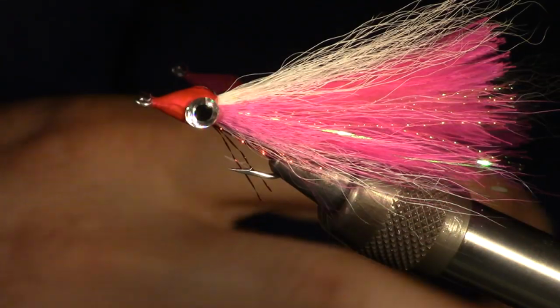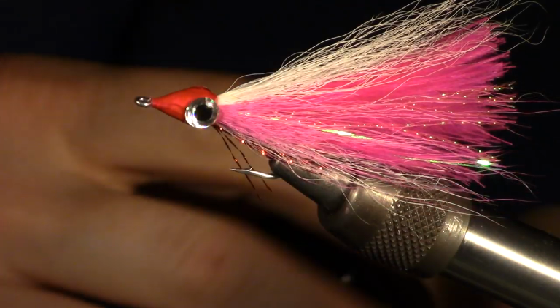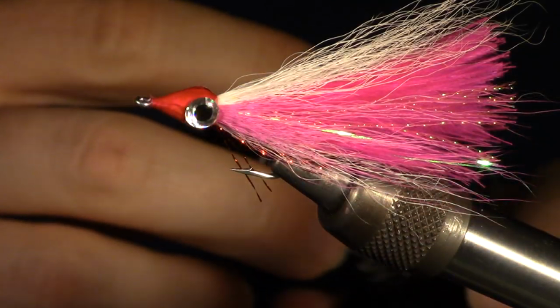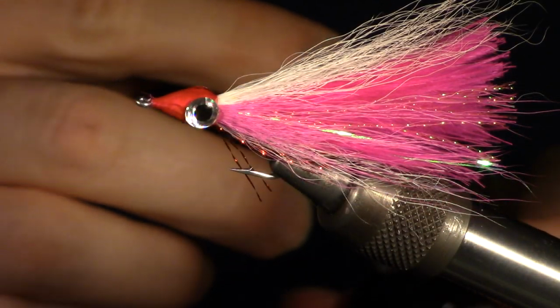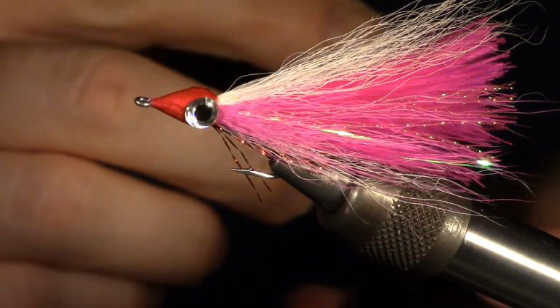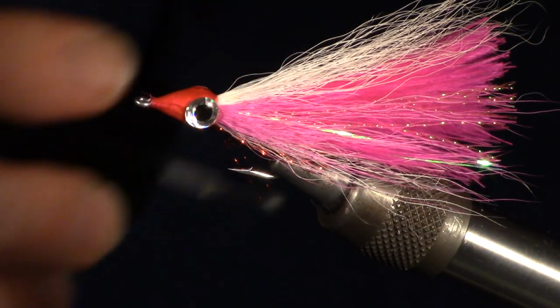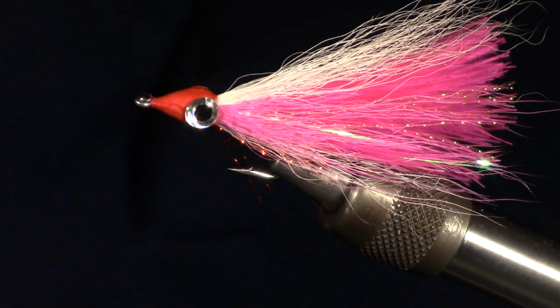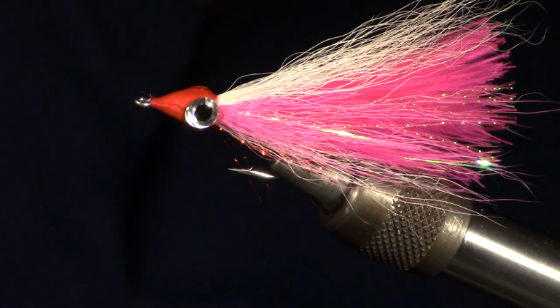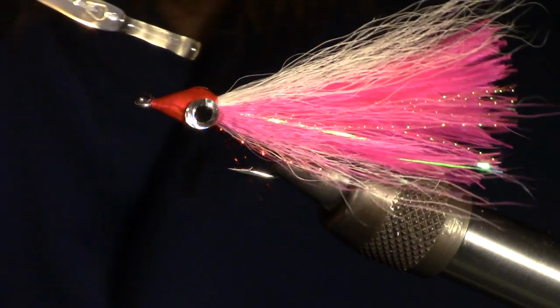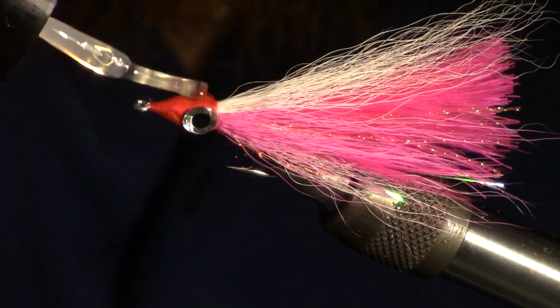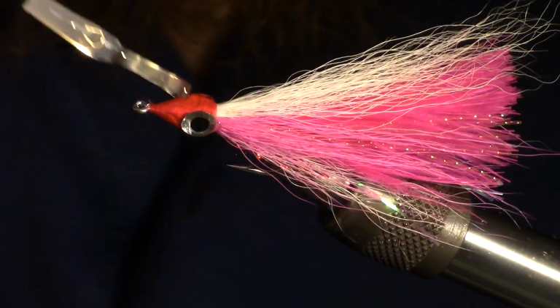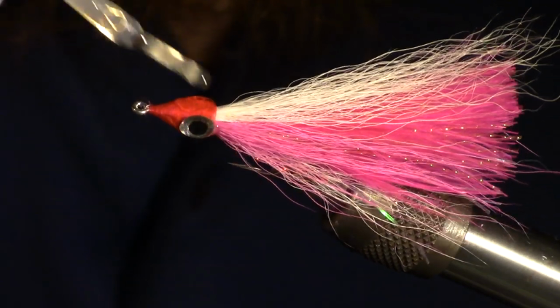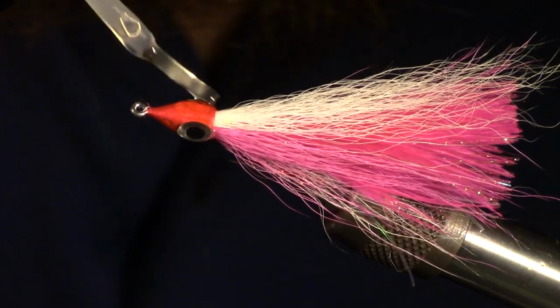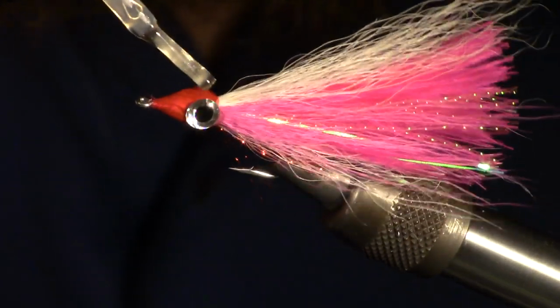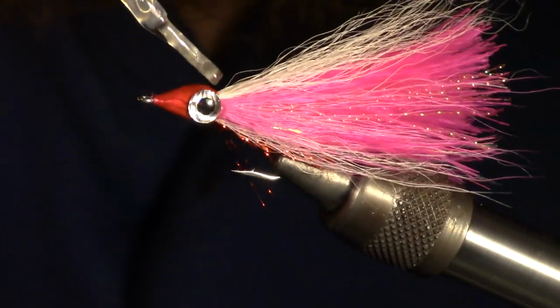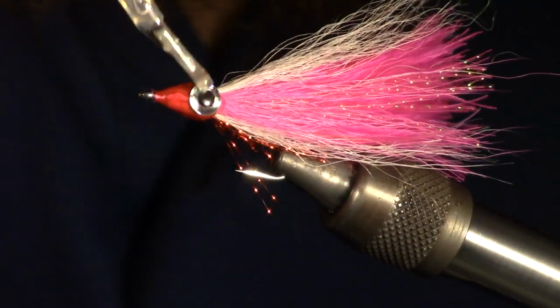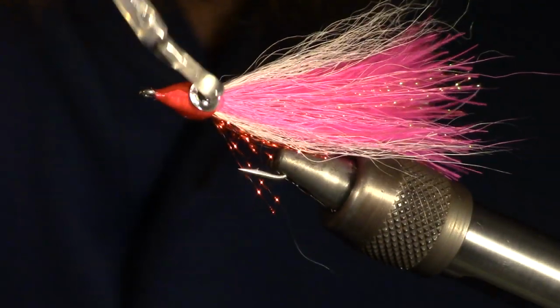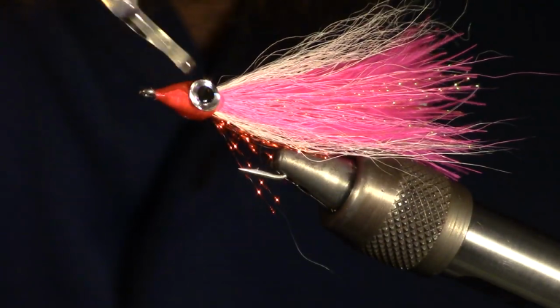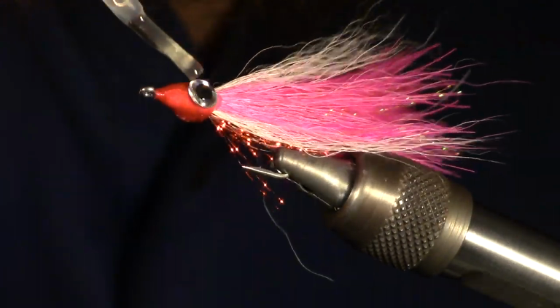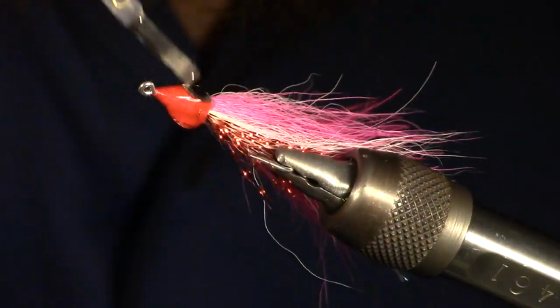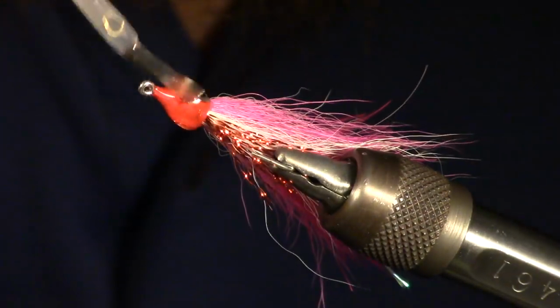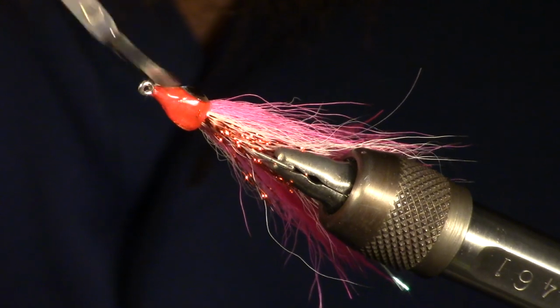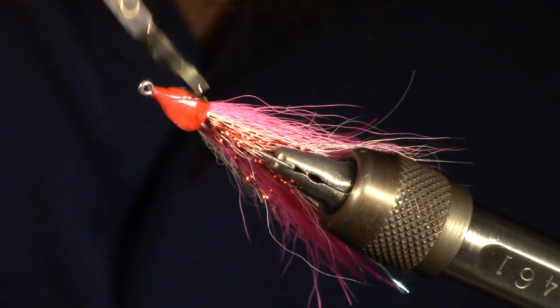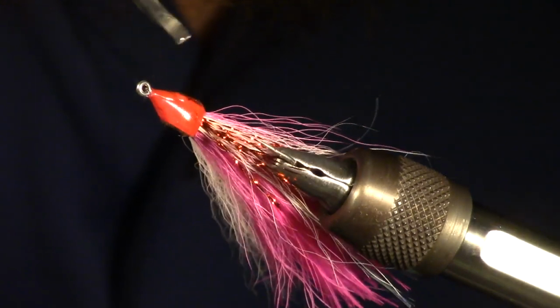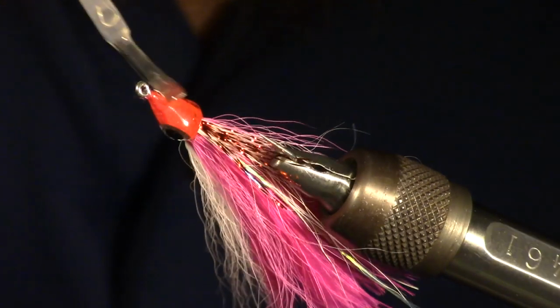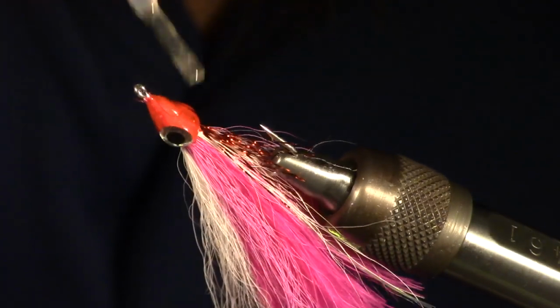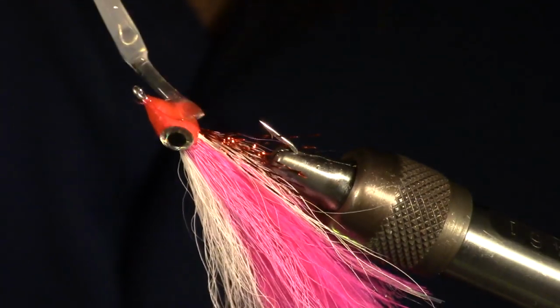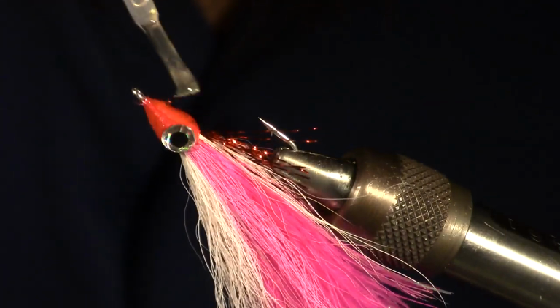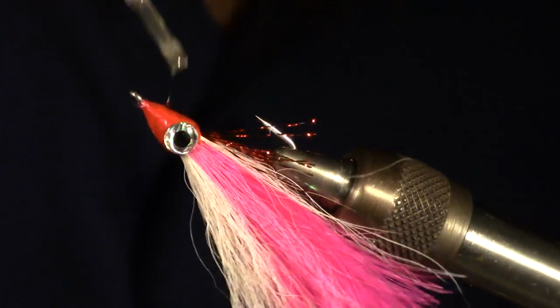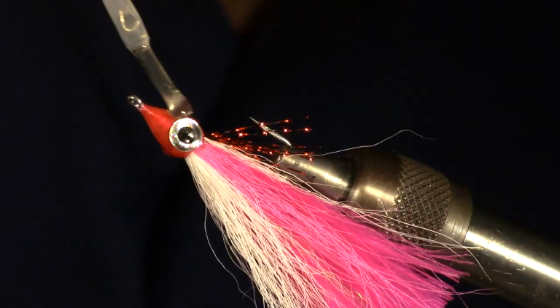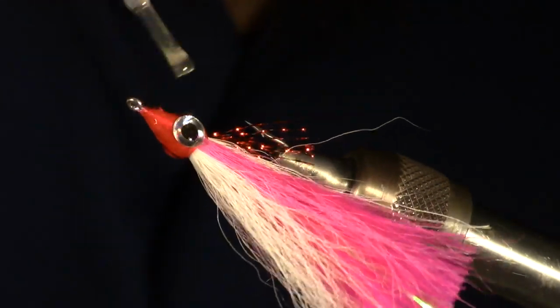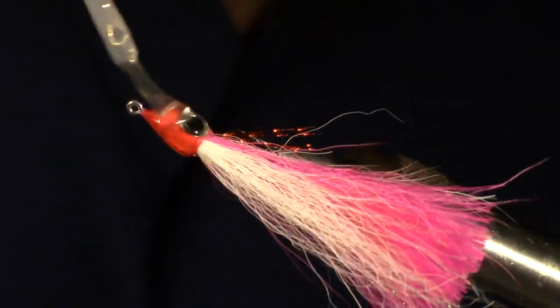After the head is formed, I add a second coat of epoxy. The formula I use for this is called Bone Dry. It is also made by Solarez and is great for smoothing out the head. It also cures very hard with no tackiness, and very shiny as well.